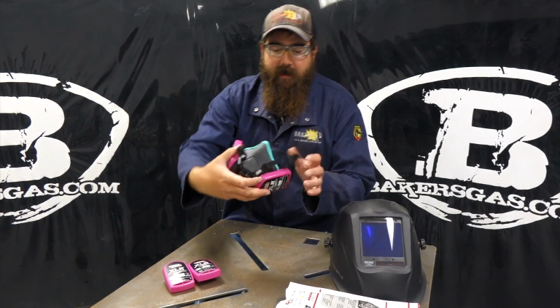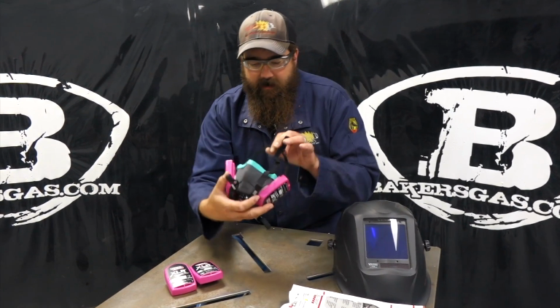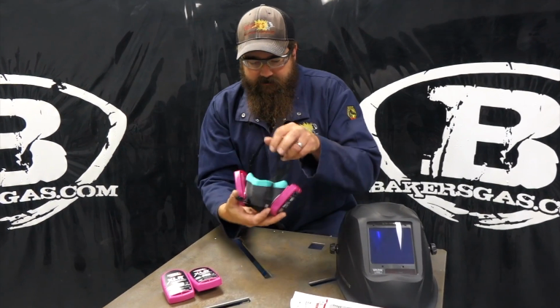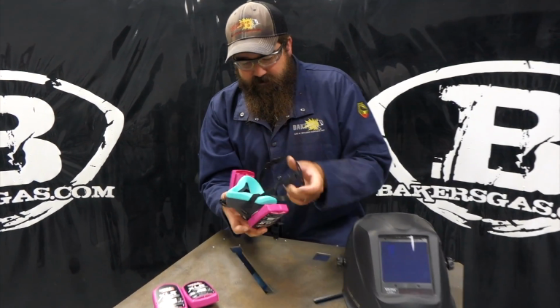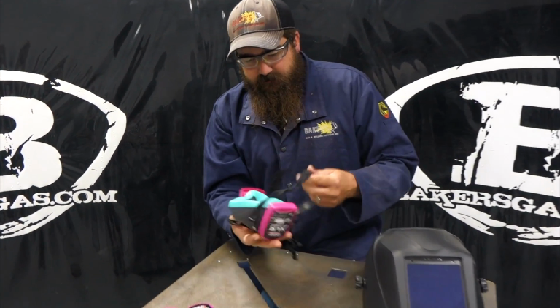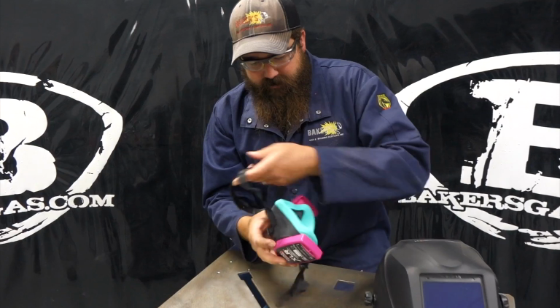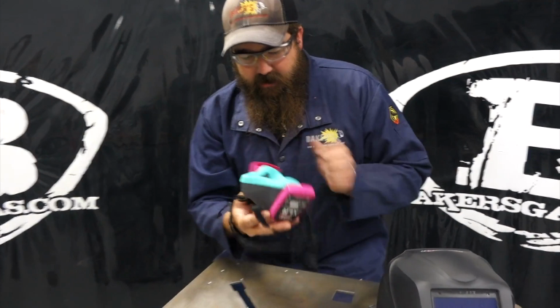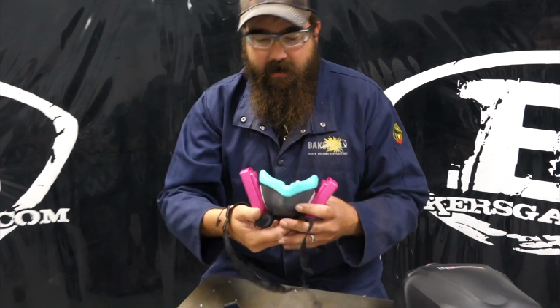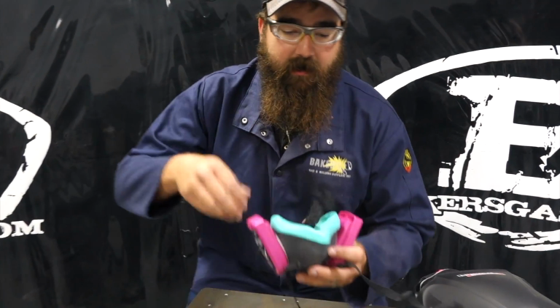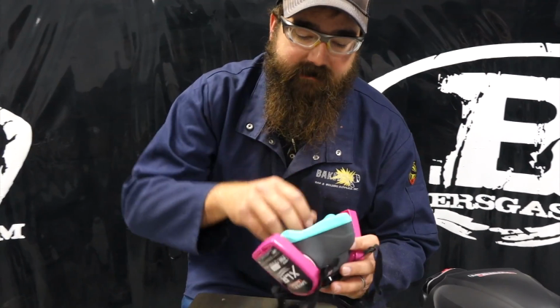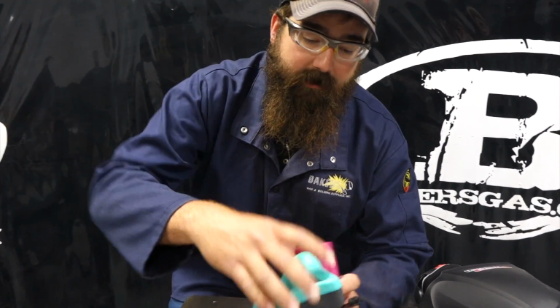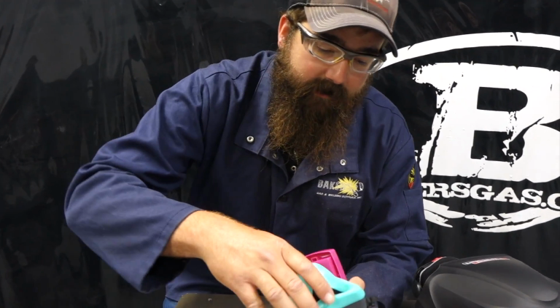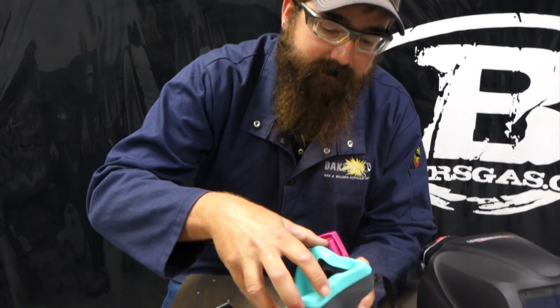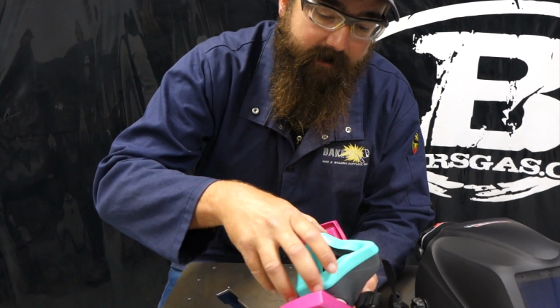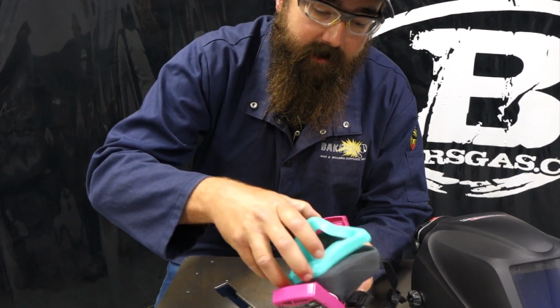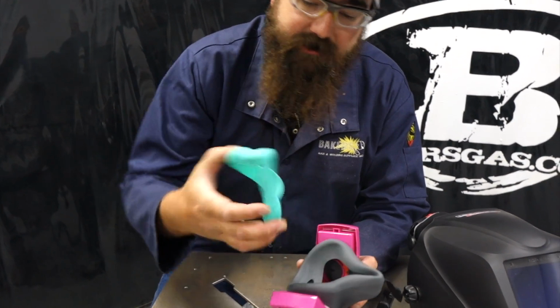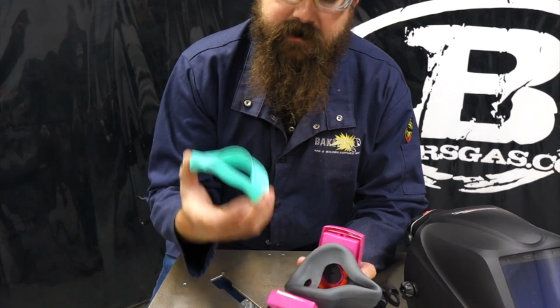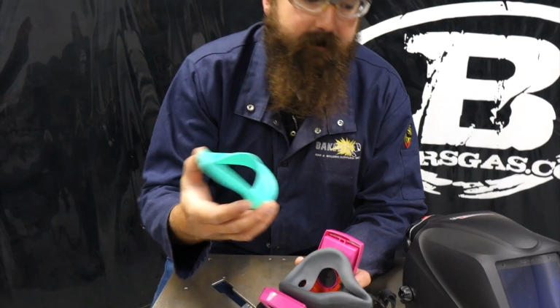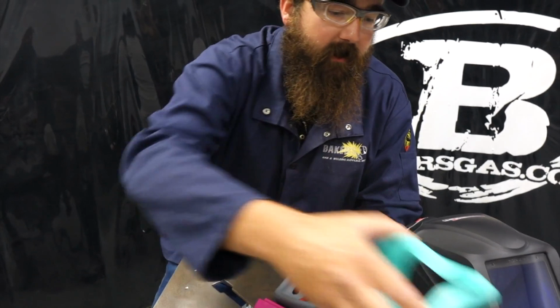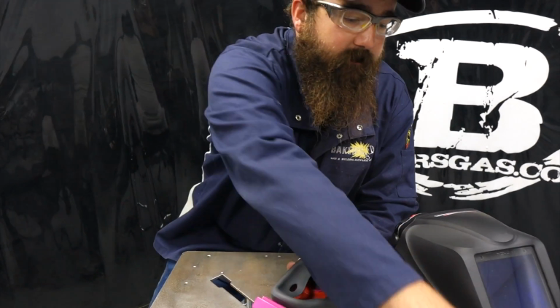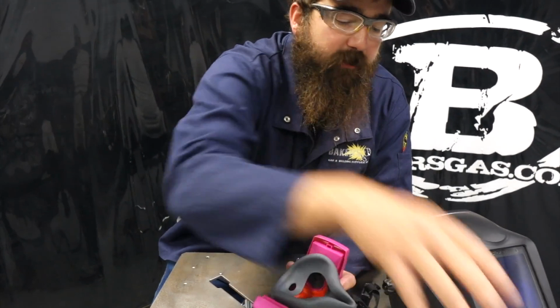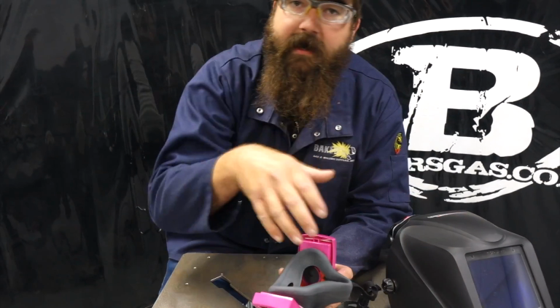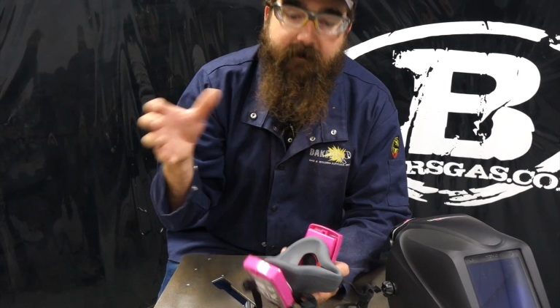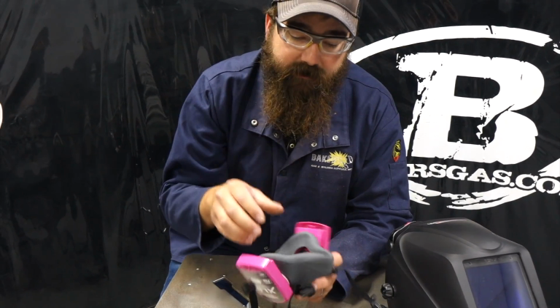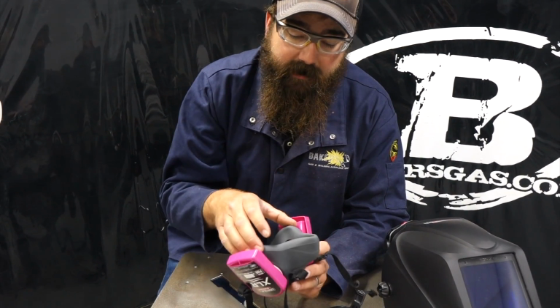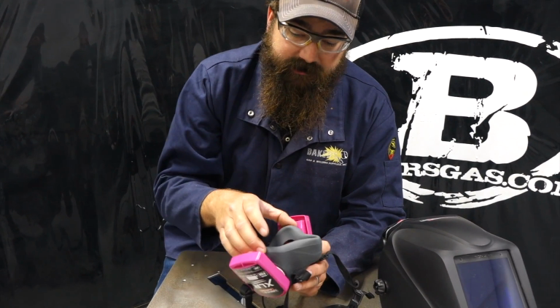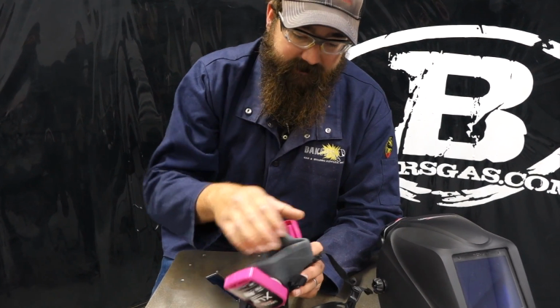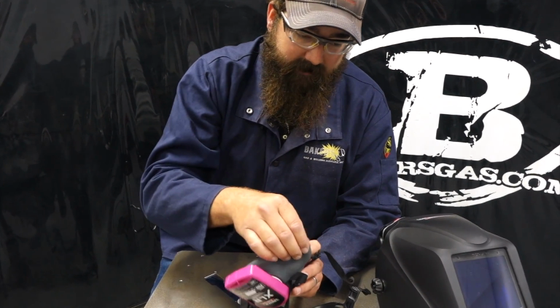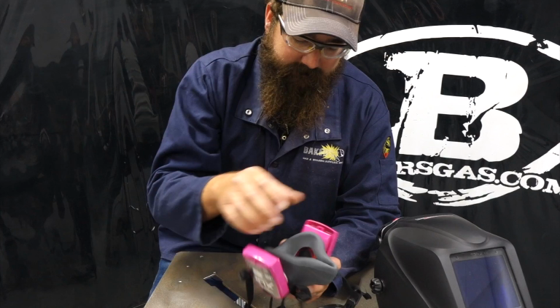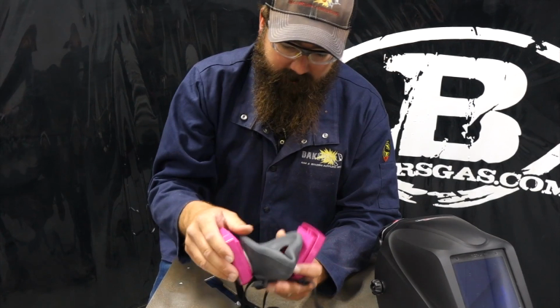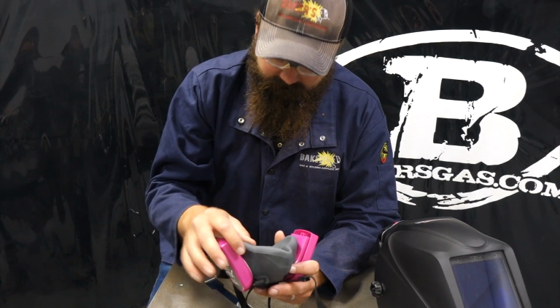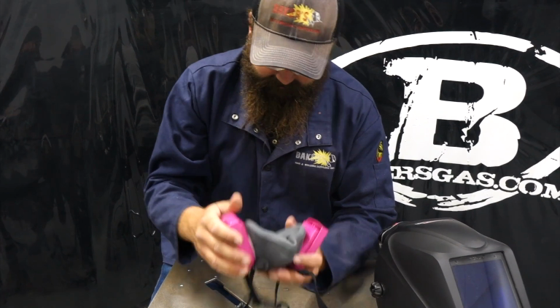The first thing on this filter — it has a mask guard that pops off and just keeps its shape. You can put that back on after every use, and it keeps its shape because it's pliable like plastic.